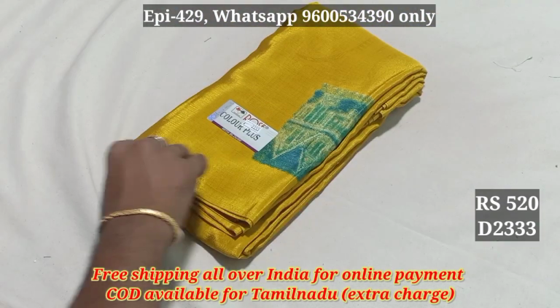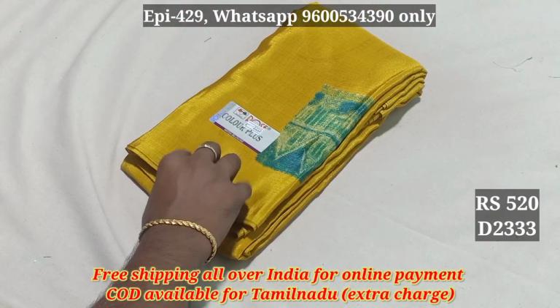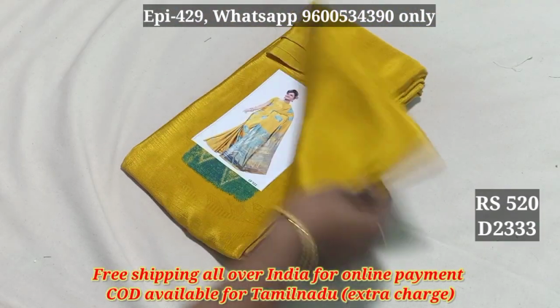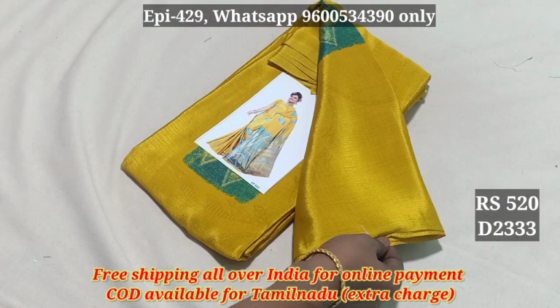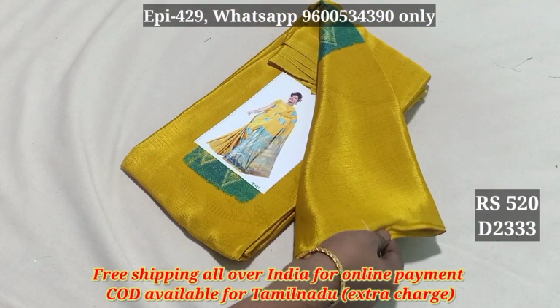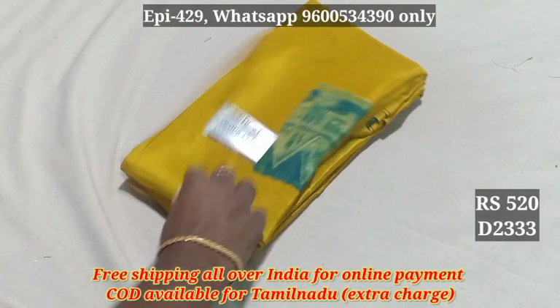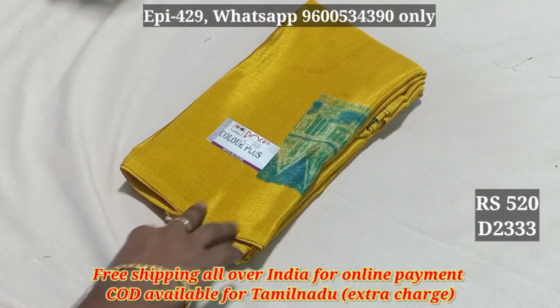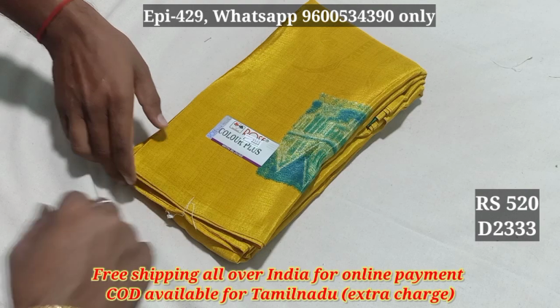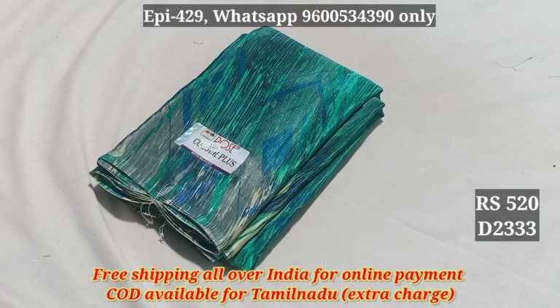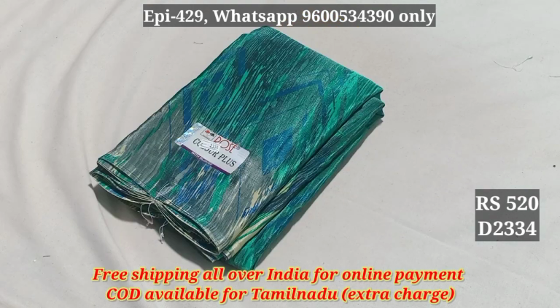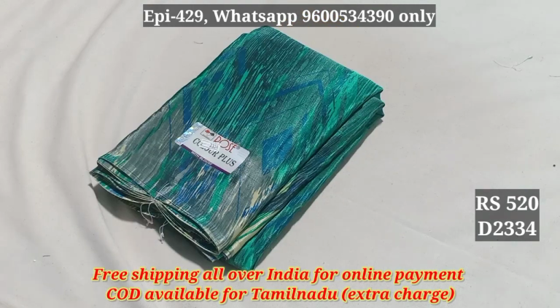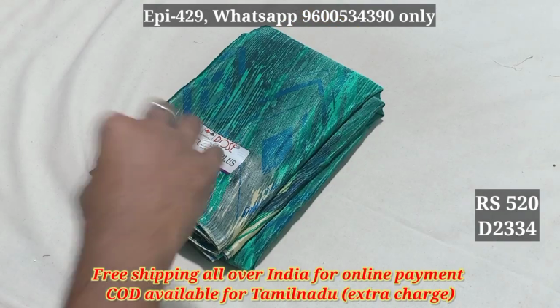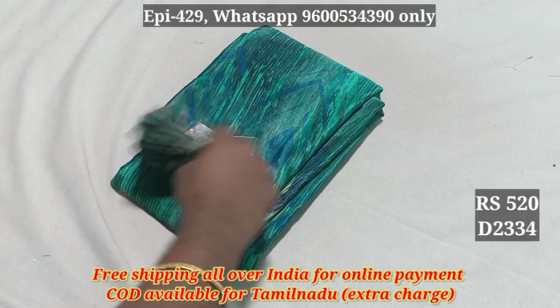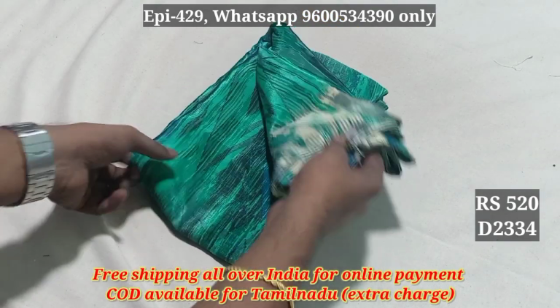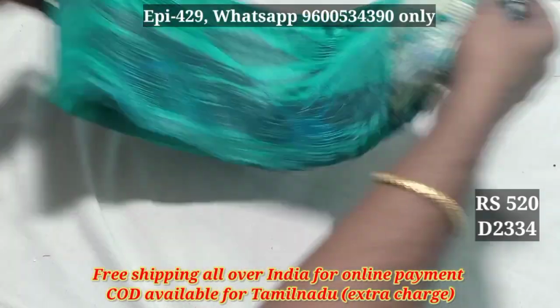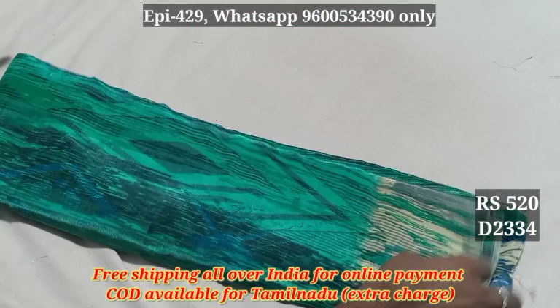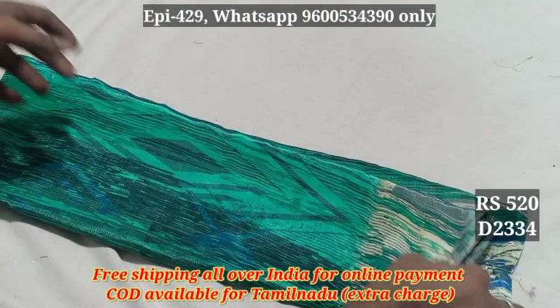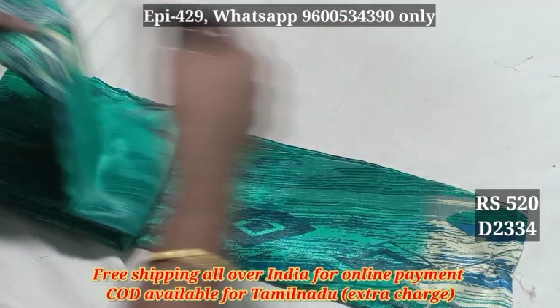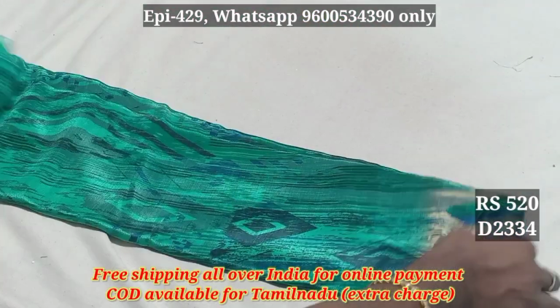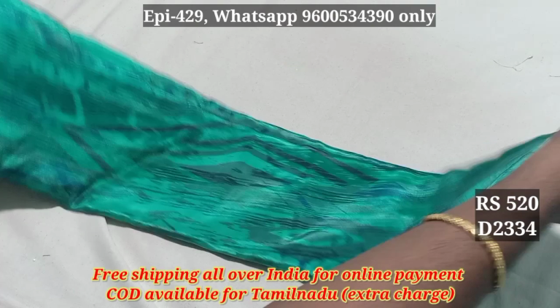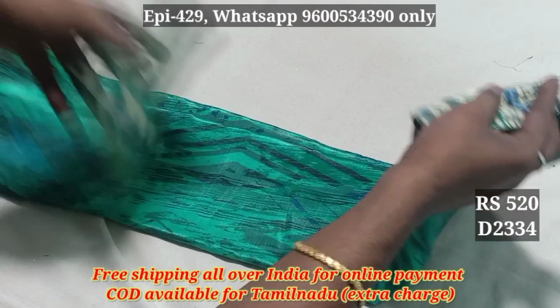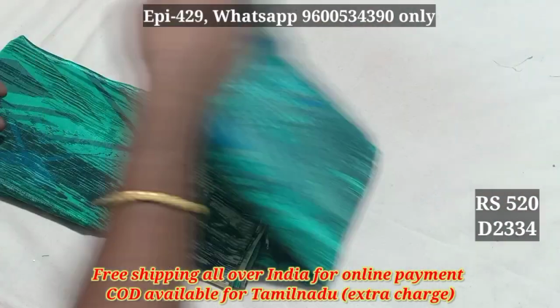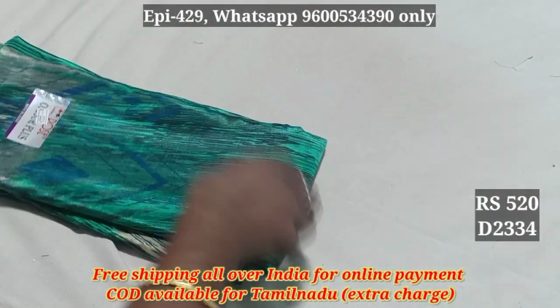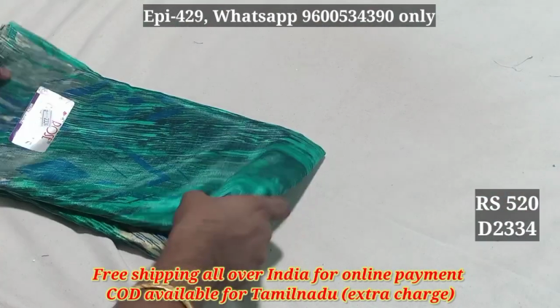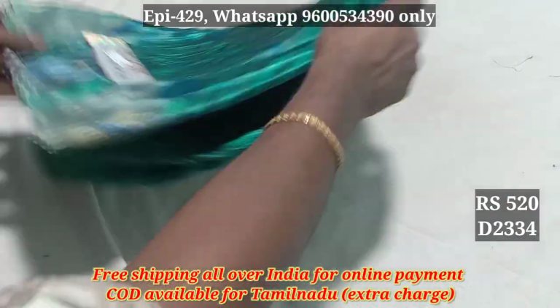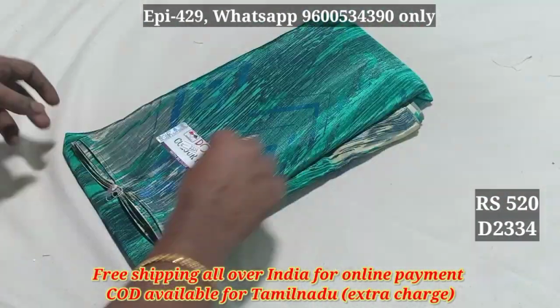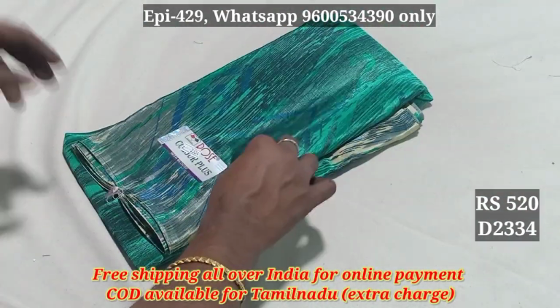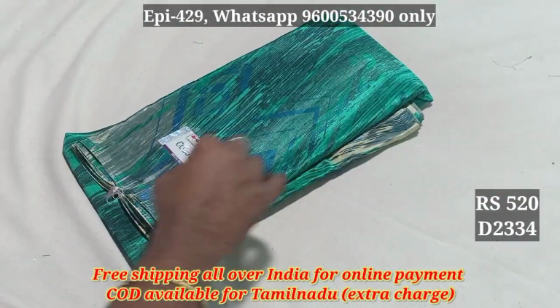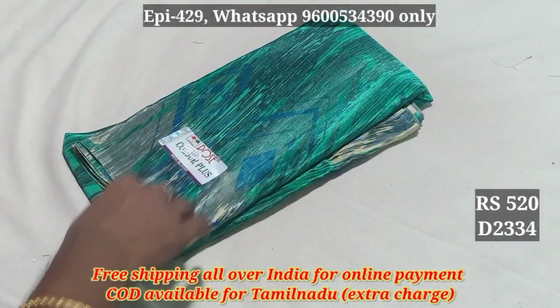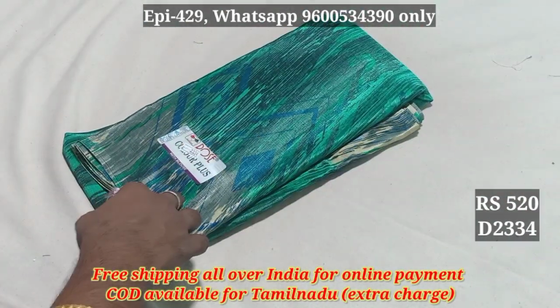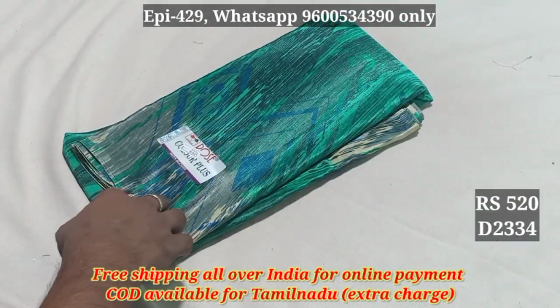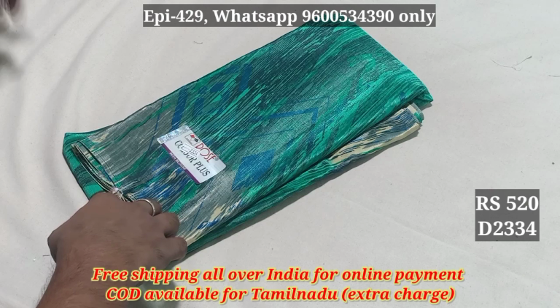2333. This is 520. 2334. All the patterns are very good. The quality is very good.